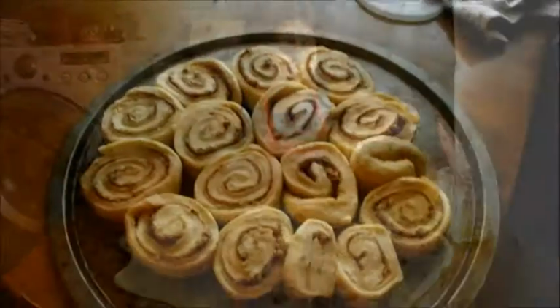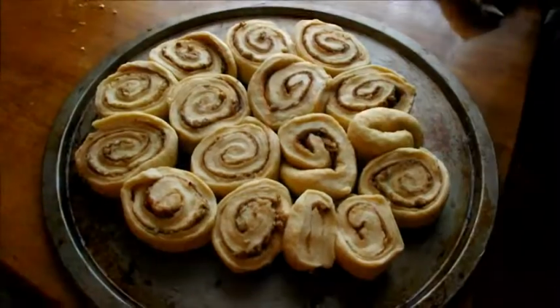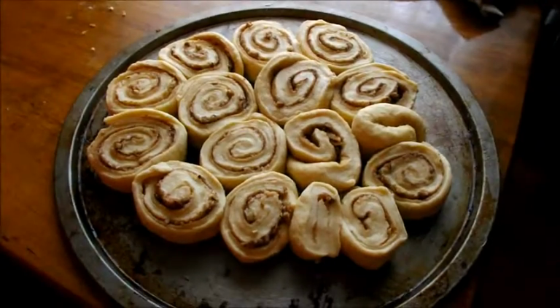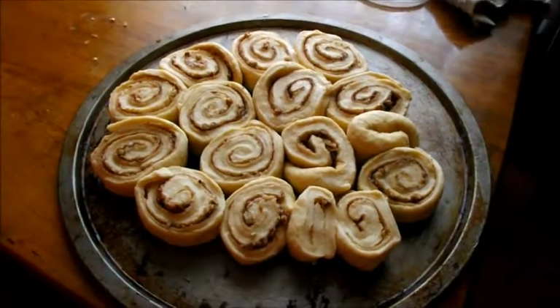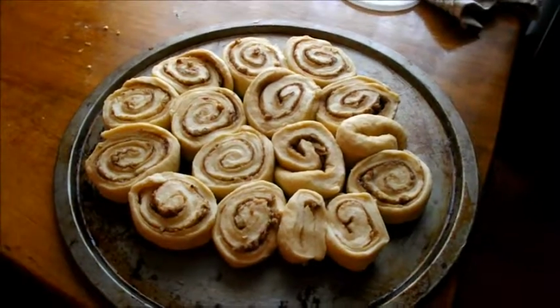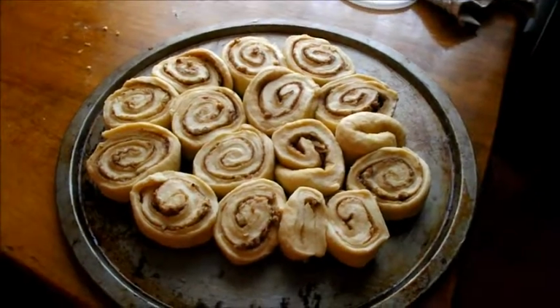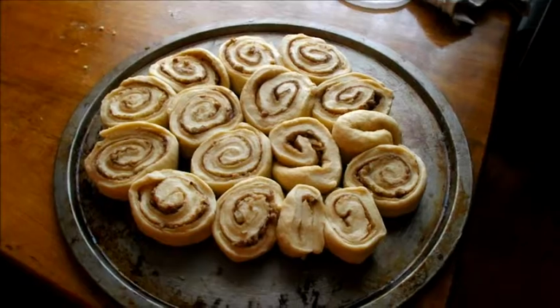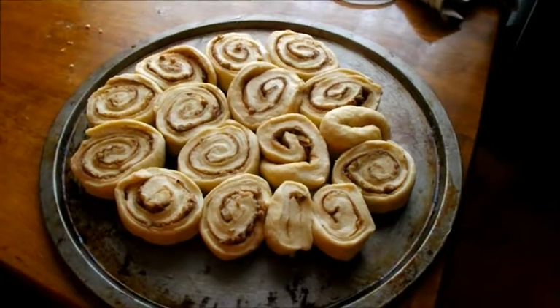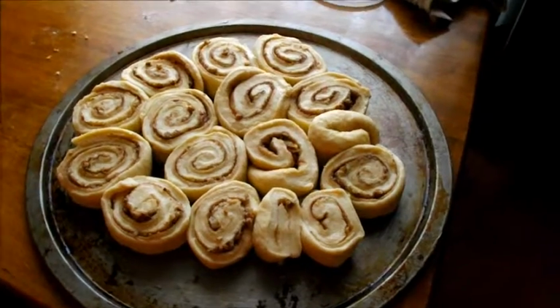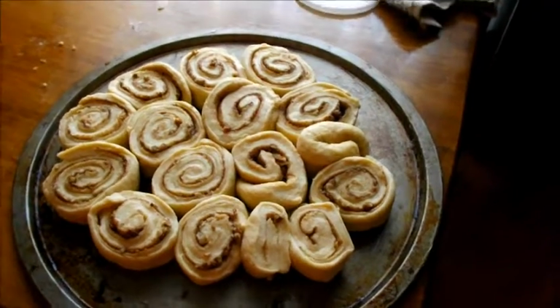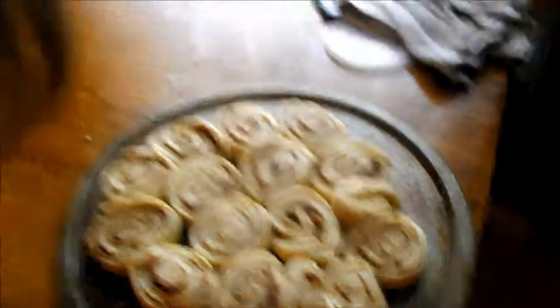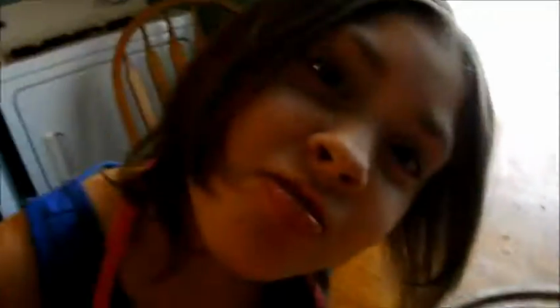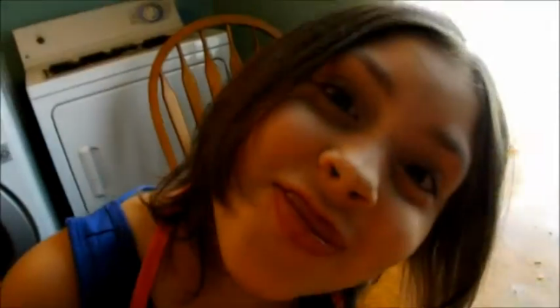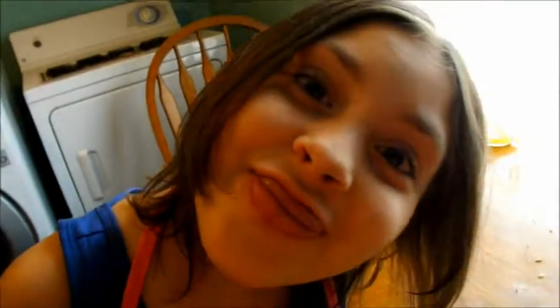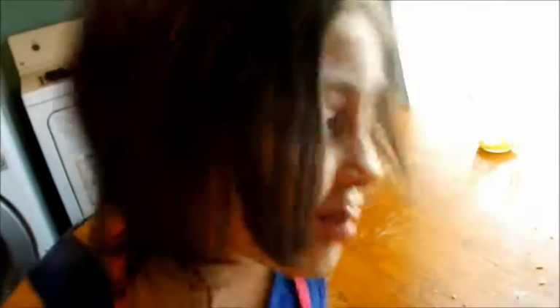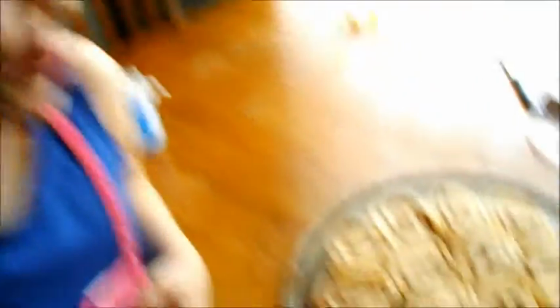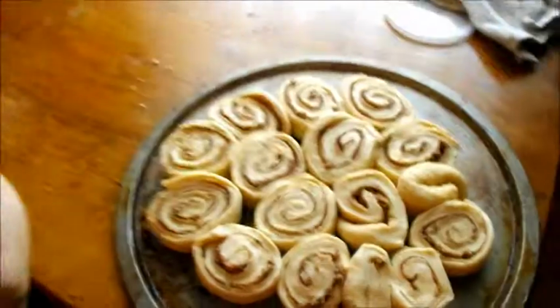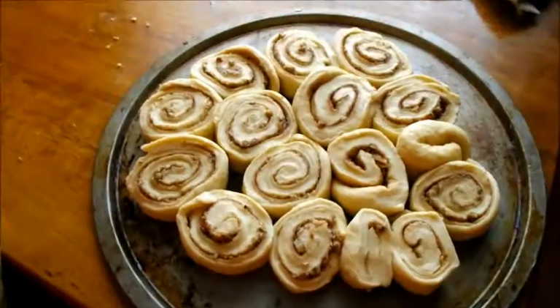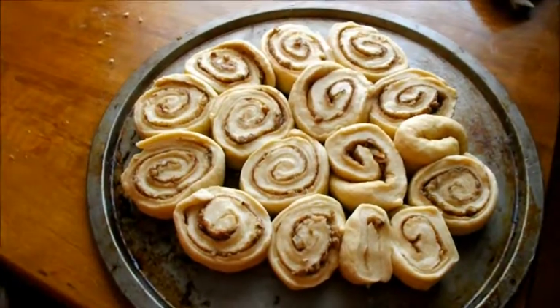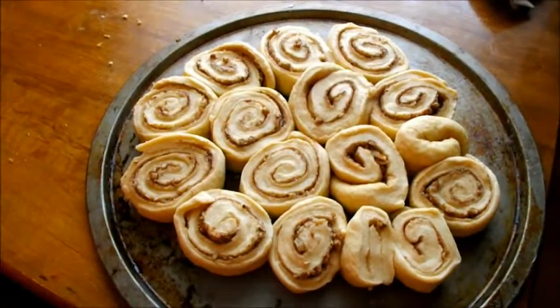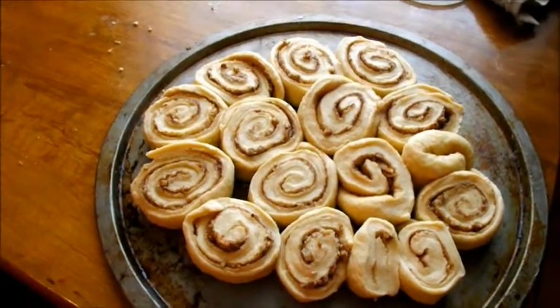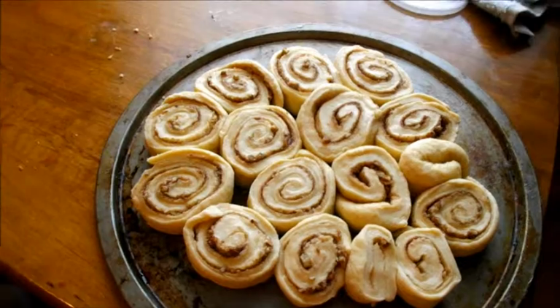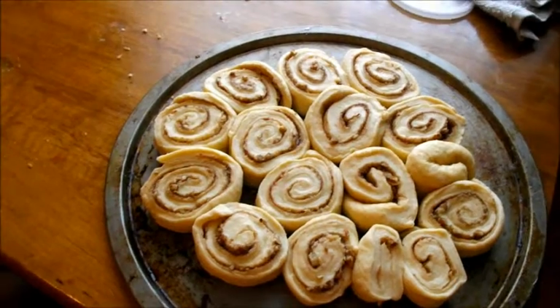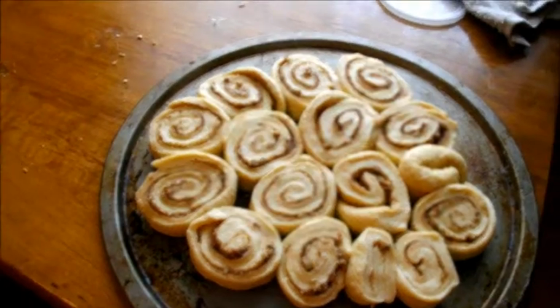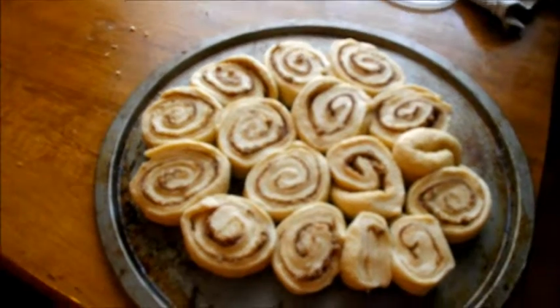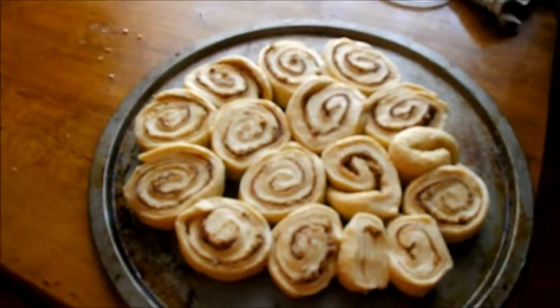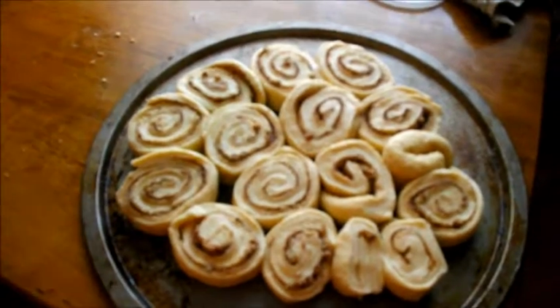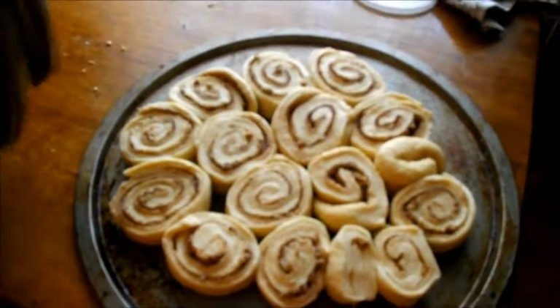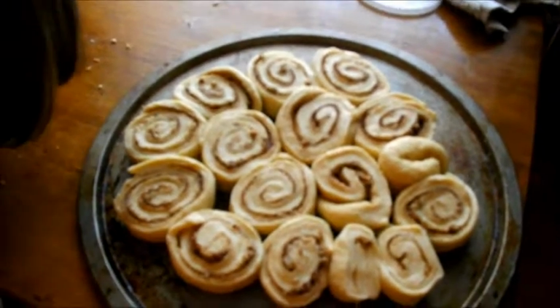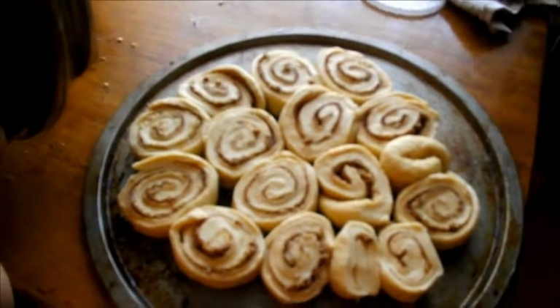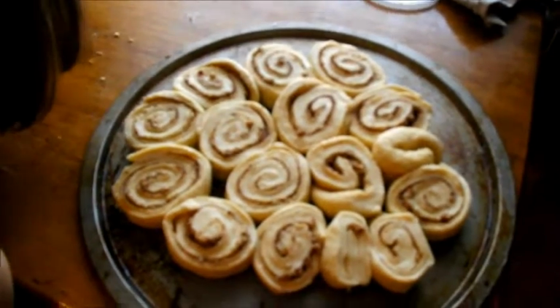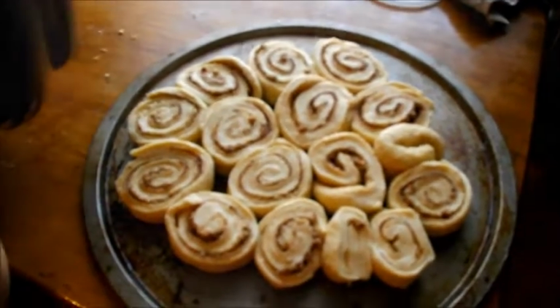That's what they look like — sliced and put onto the pan. Now we're going to cover it up with a towel and let it rise for about an hour before we put the butter on and put them in the oven.